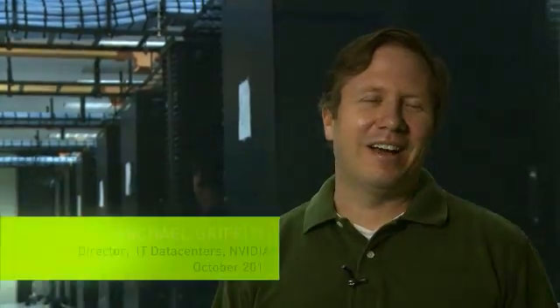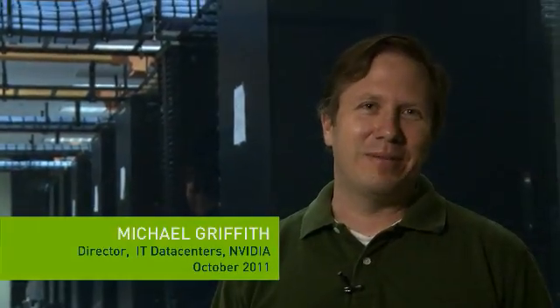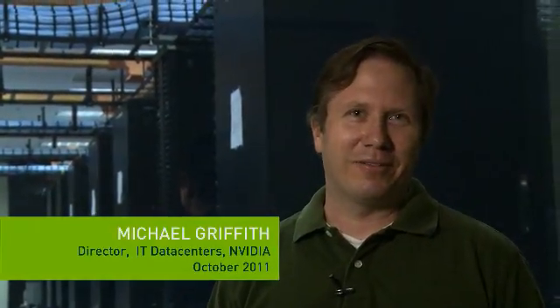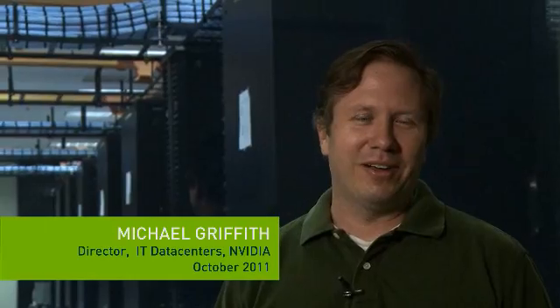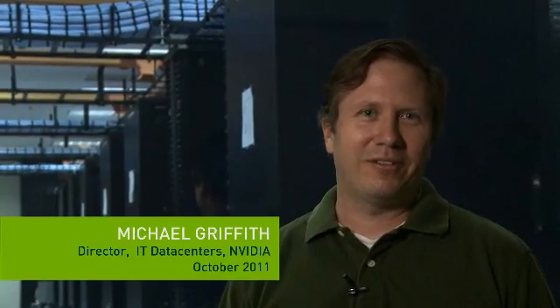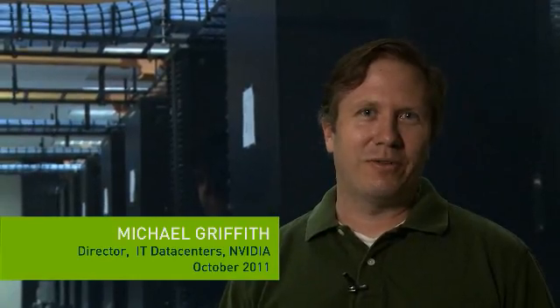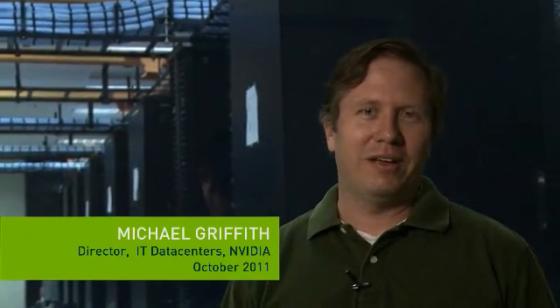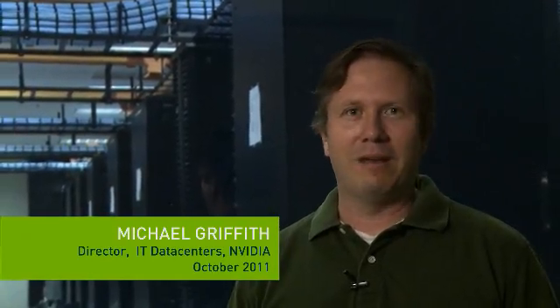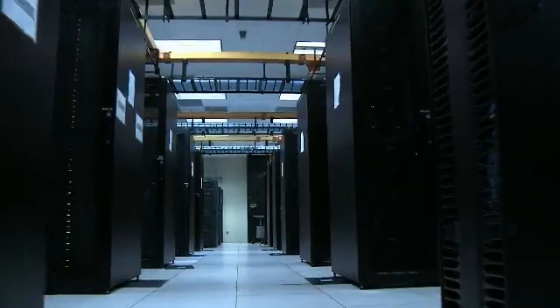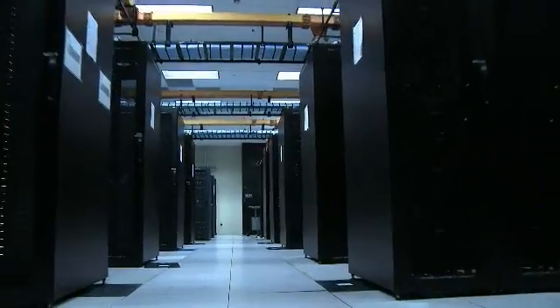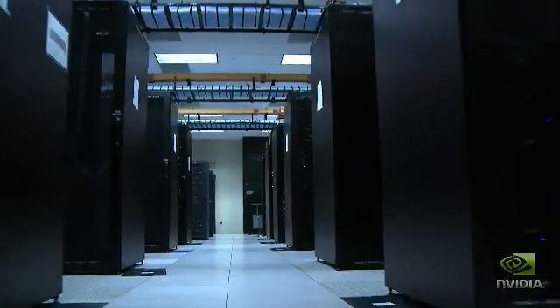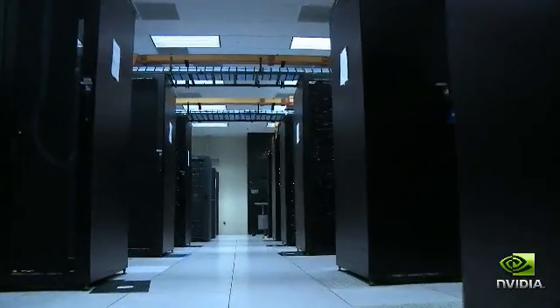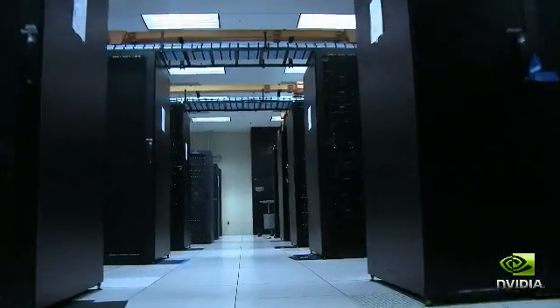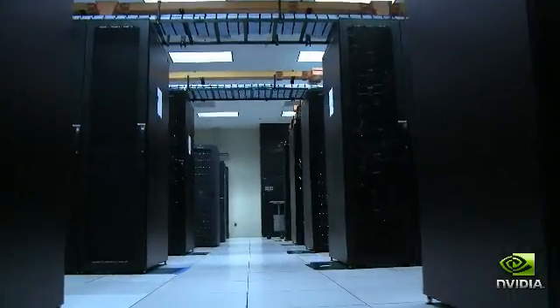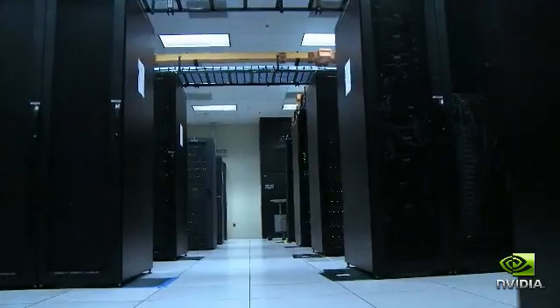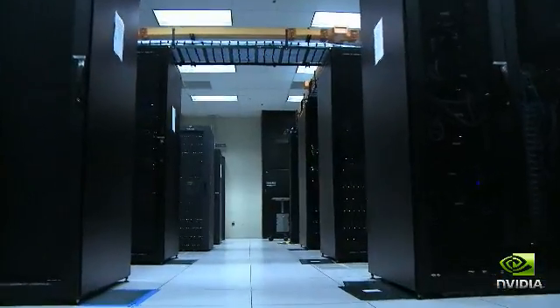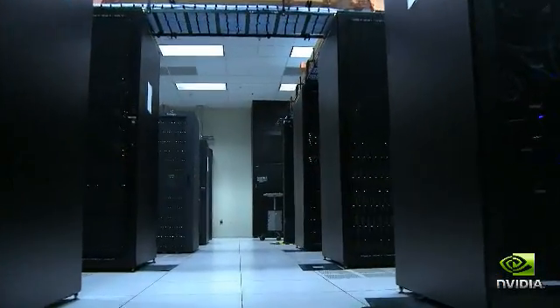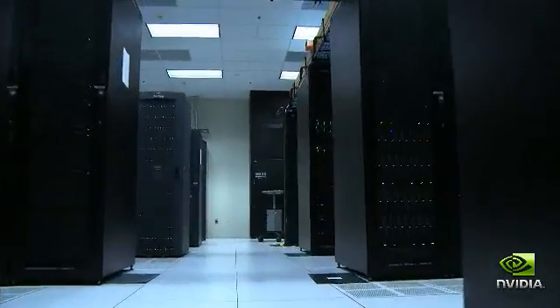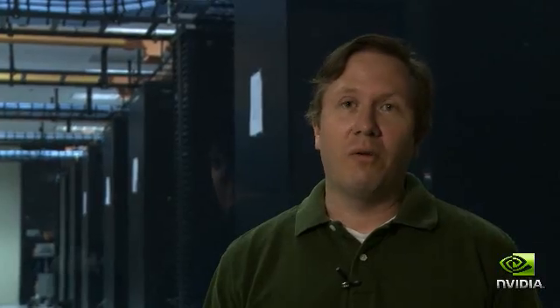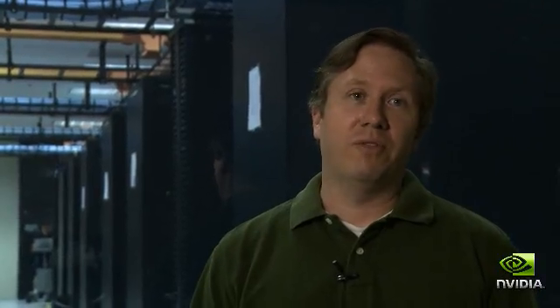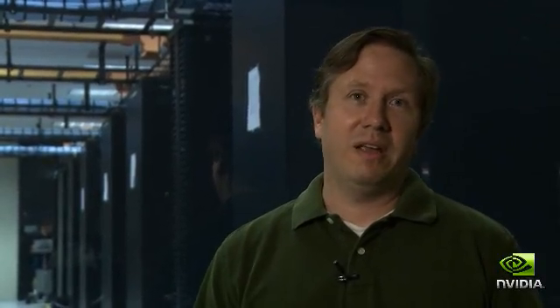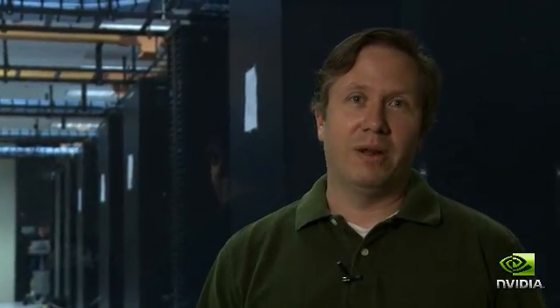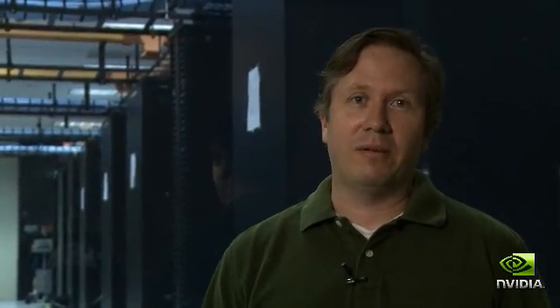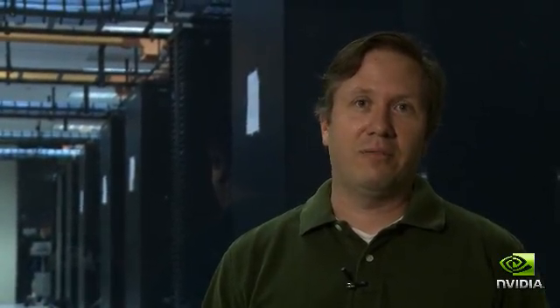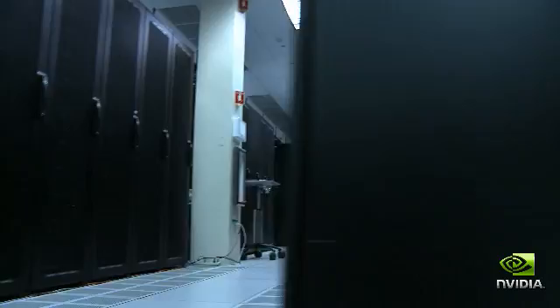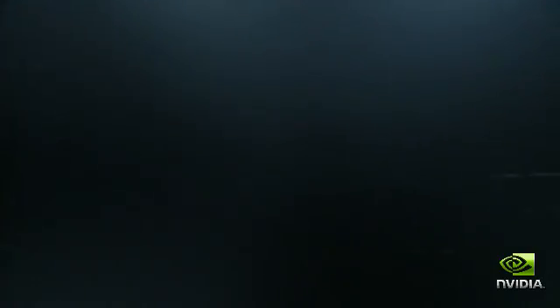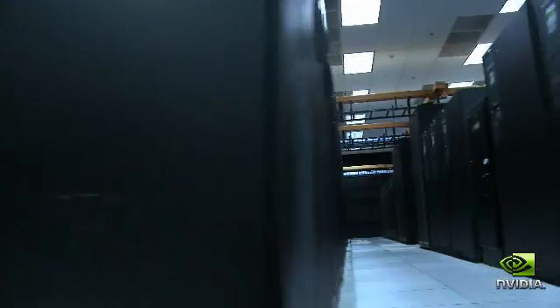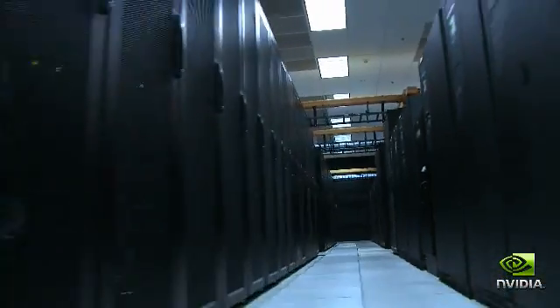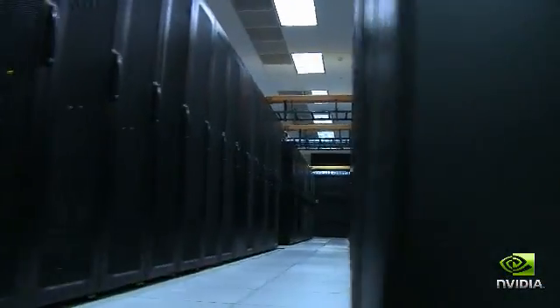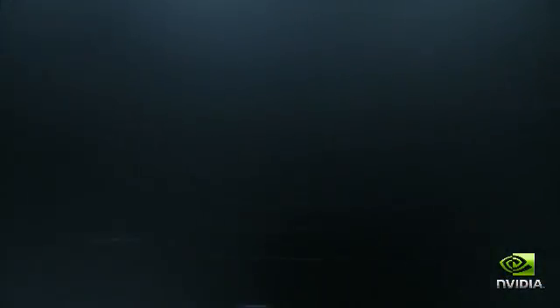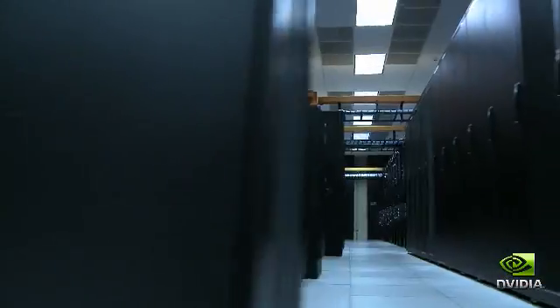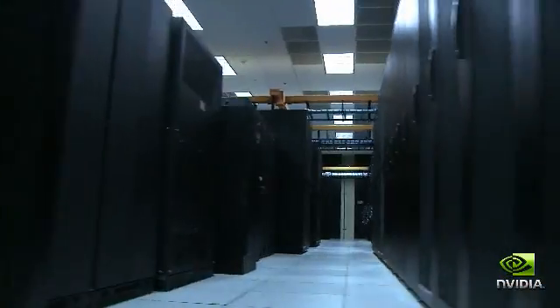Hi, my name is Michael Griffith, Director of Data Centers for NVIDIA, and behind me is one of our engineering compute farms. With my role in the data center I am very aware of the environmental impact that we have in terms of our energy consumption as well as those costs and what it means to the company.